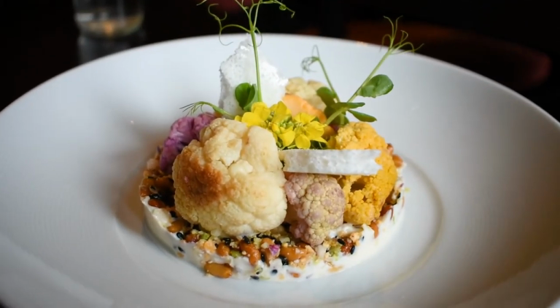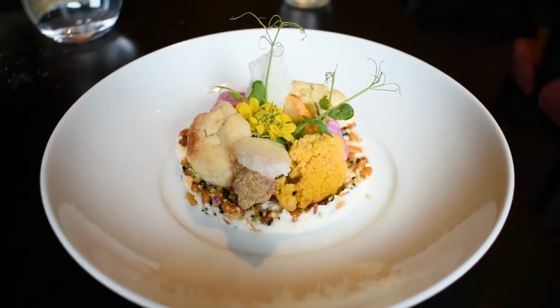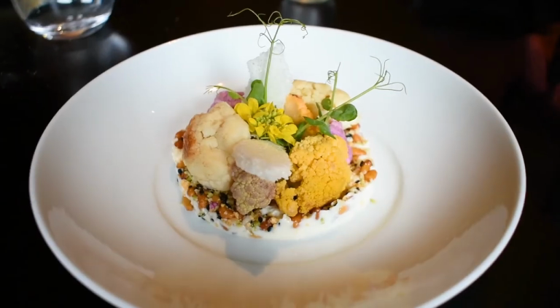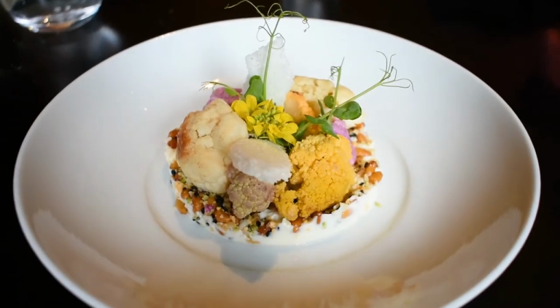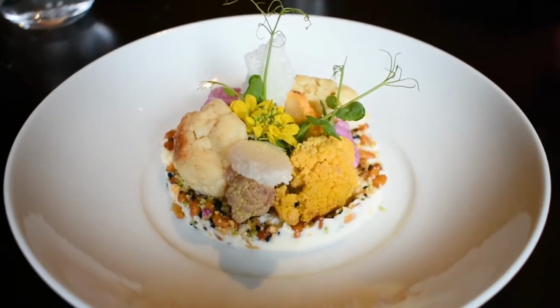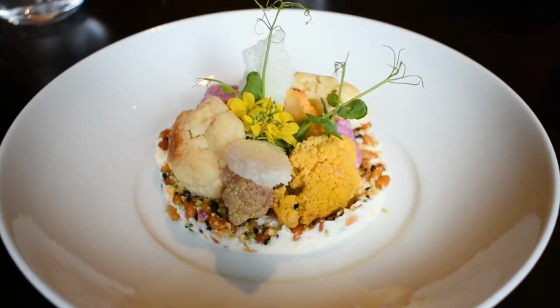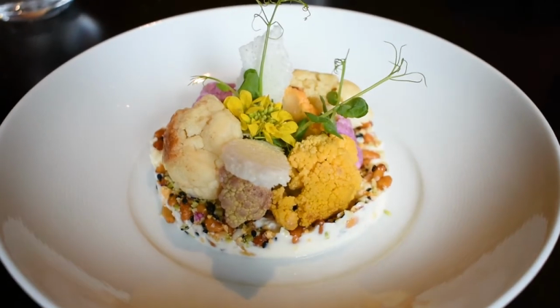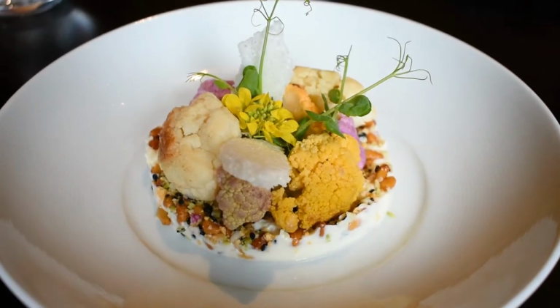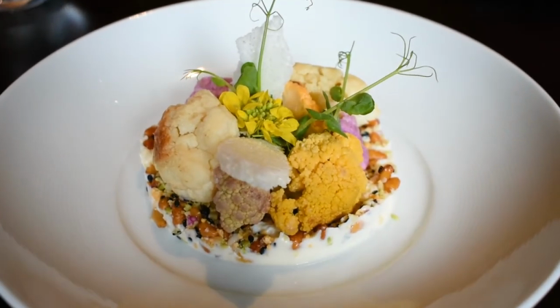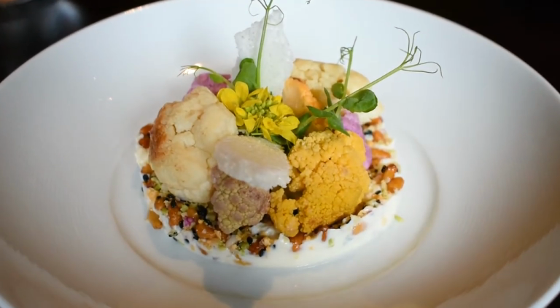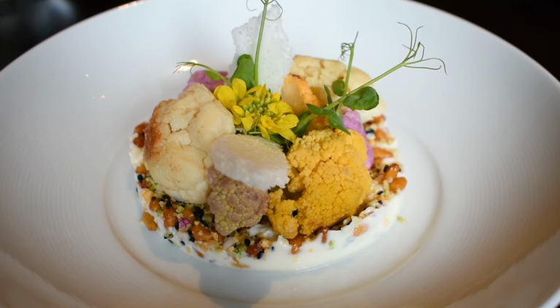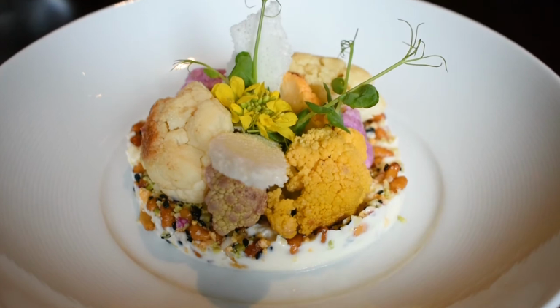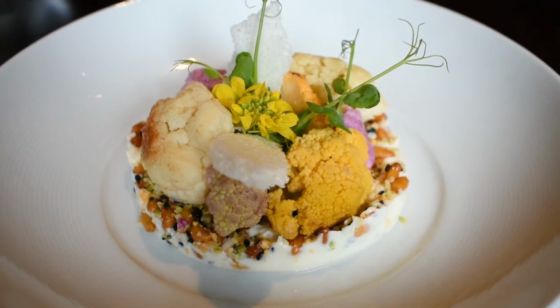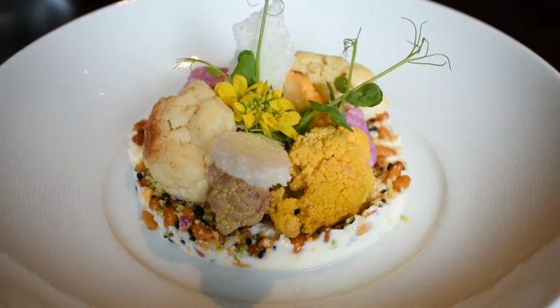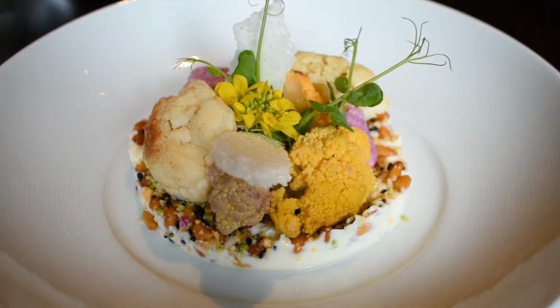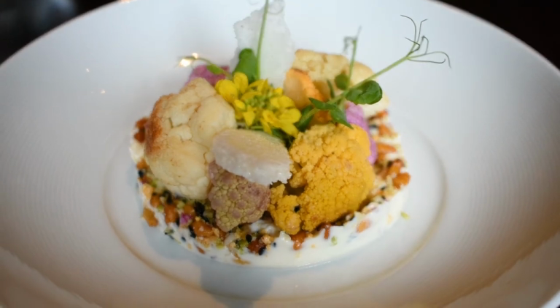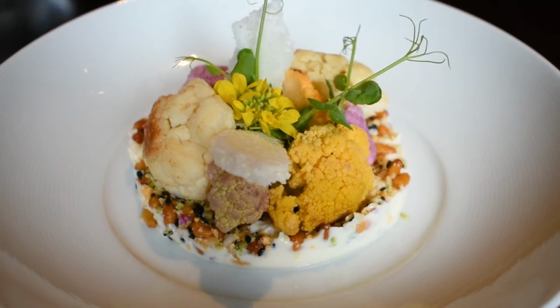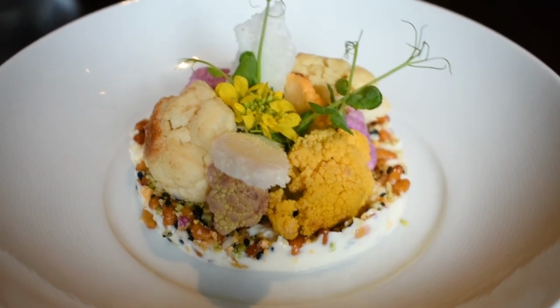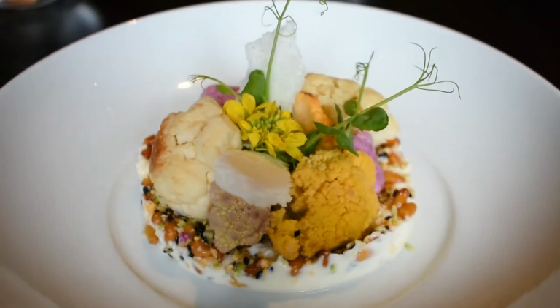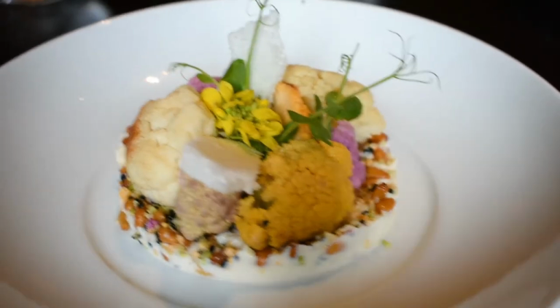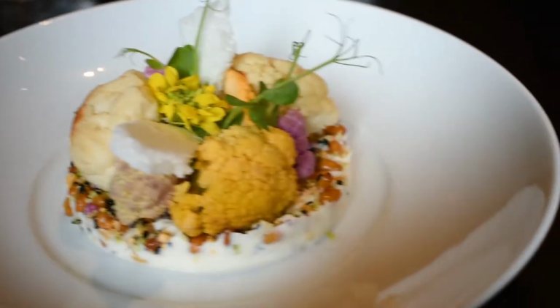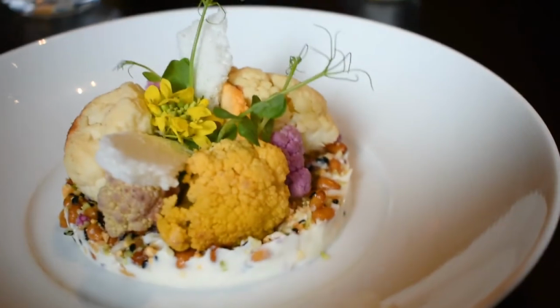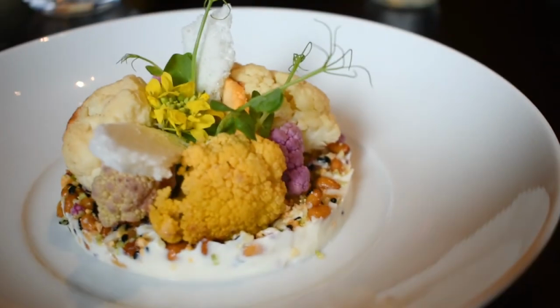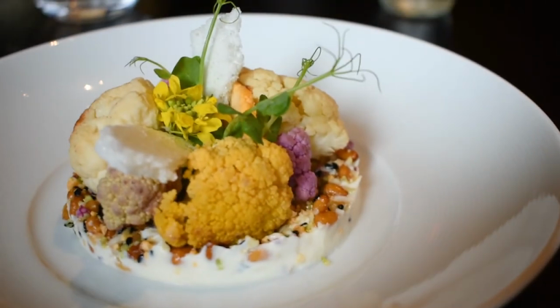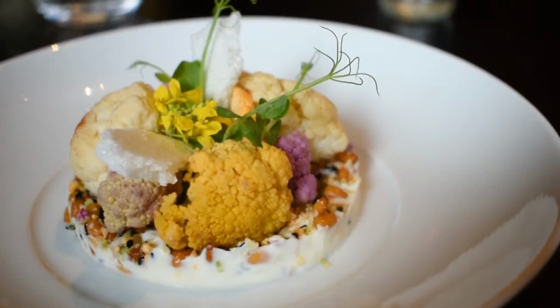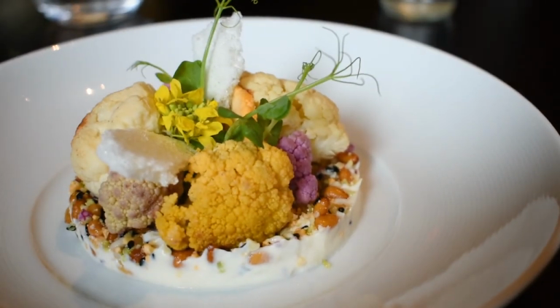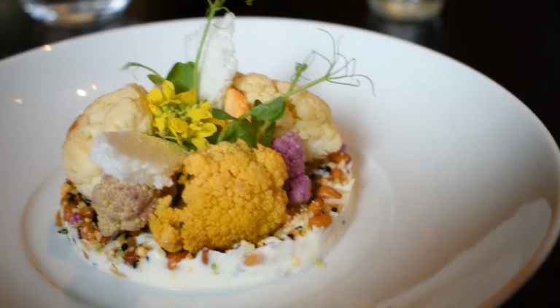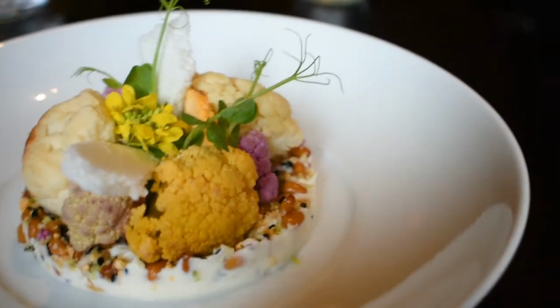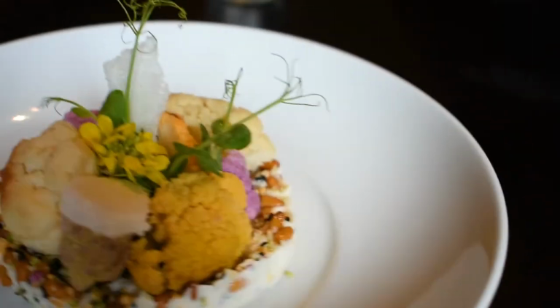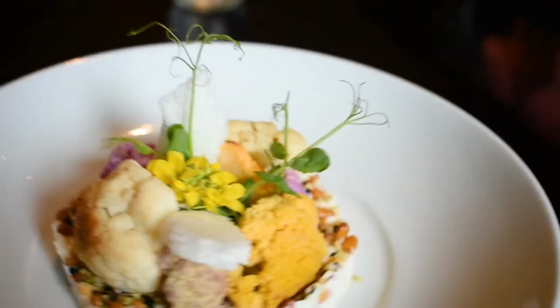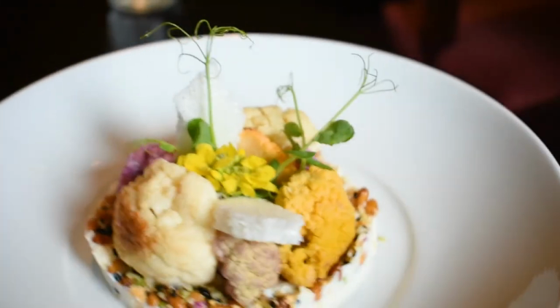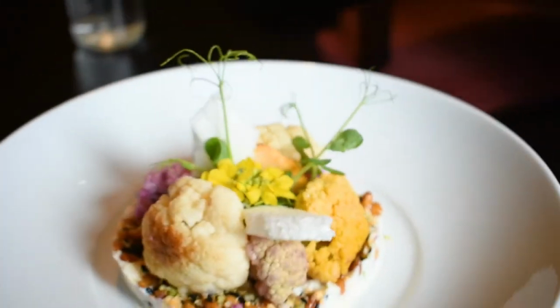It's a beautiful heirloom brassicas with black and white sesame, pickled romanesco, and pine nuts. Besides the stunning vibrant colors, this dish tasted wonderful.